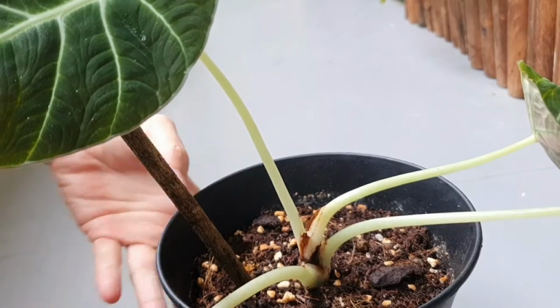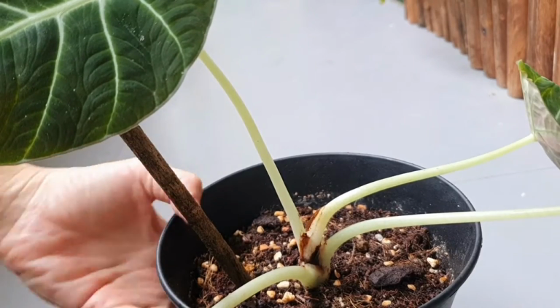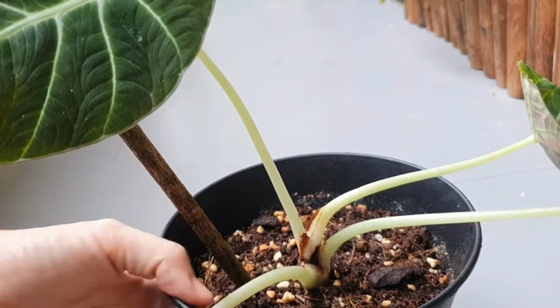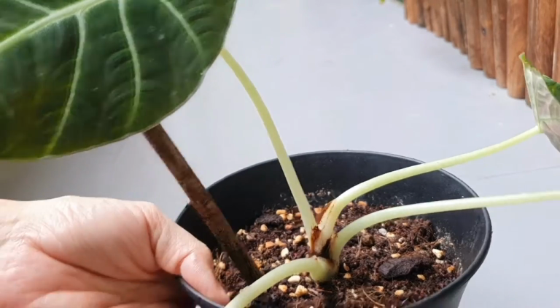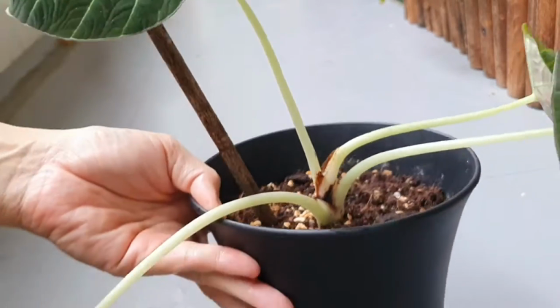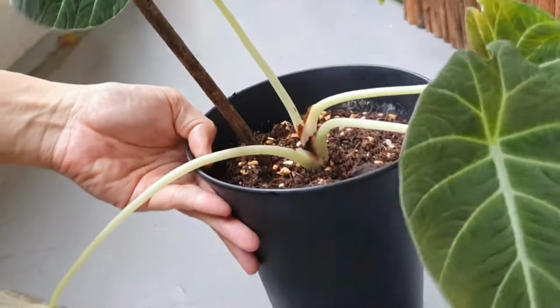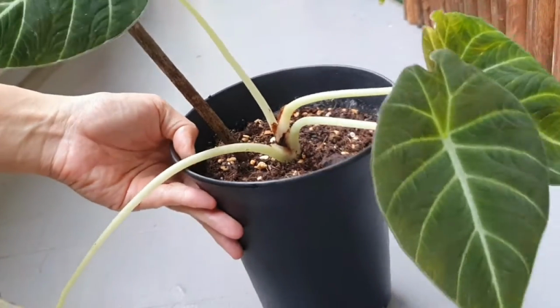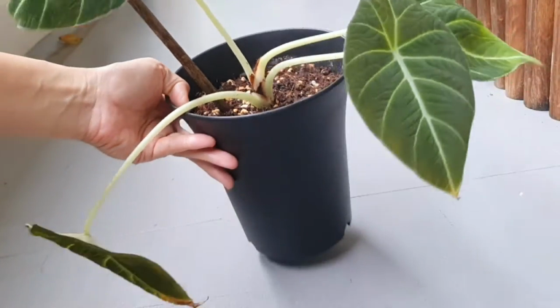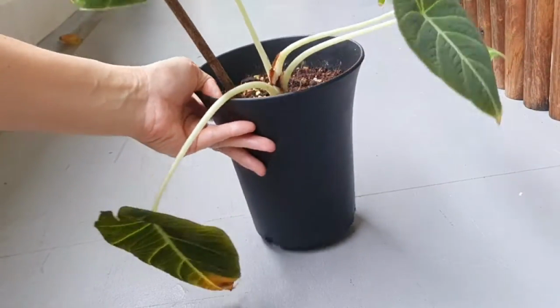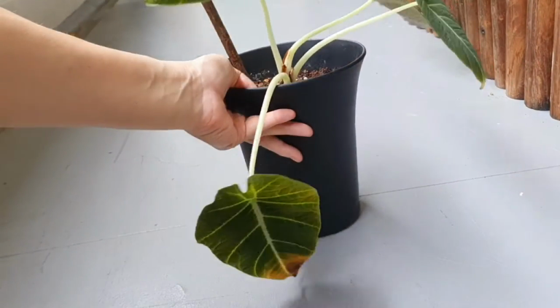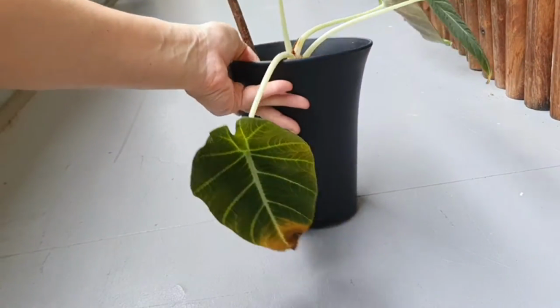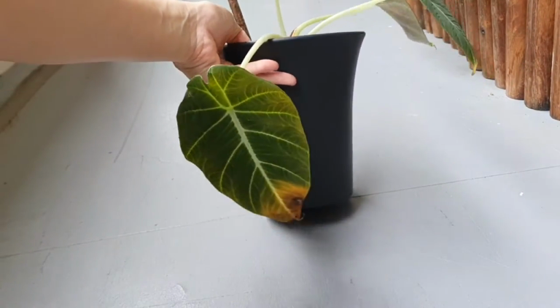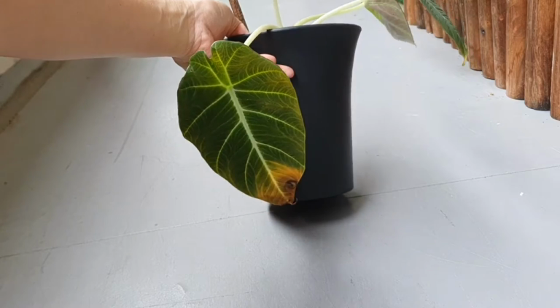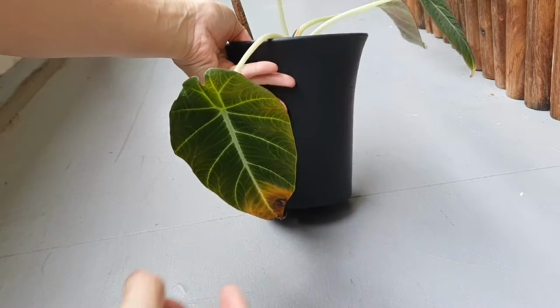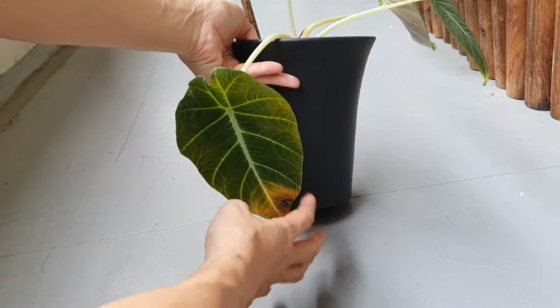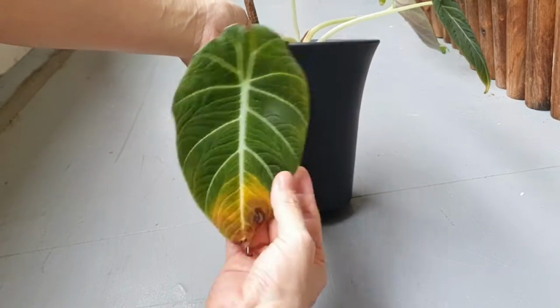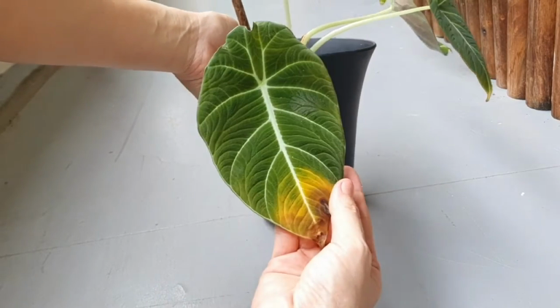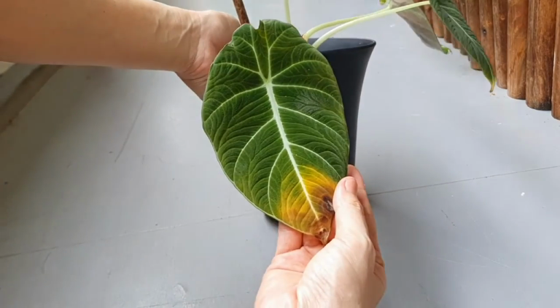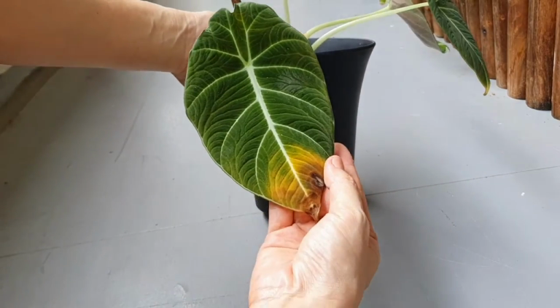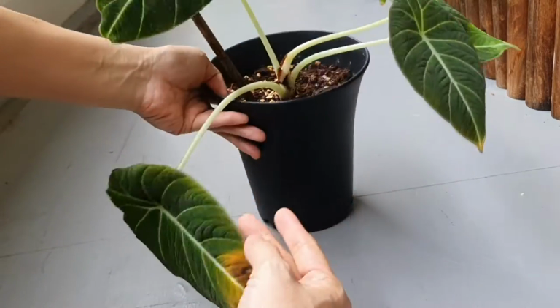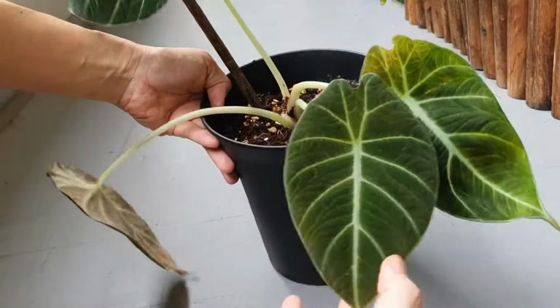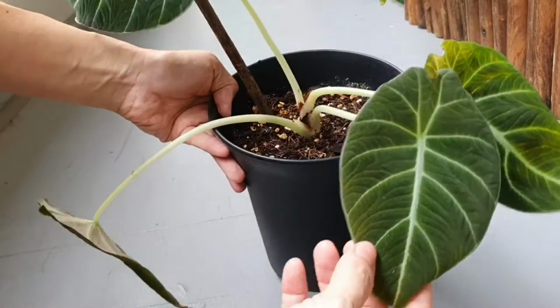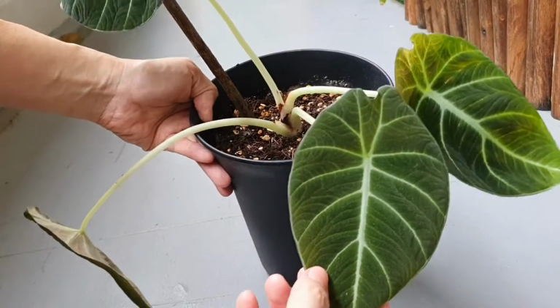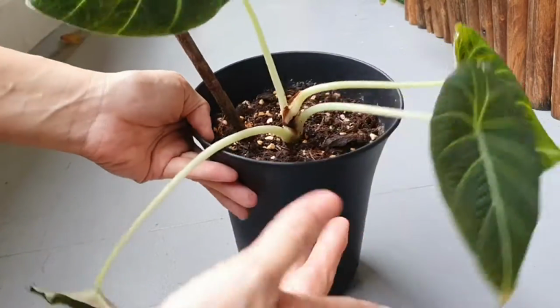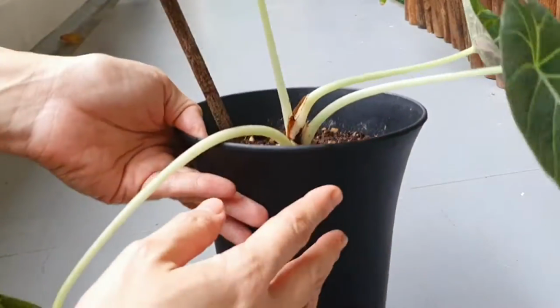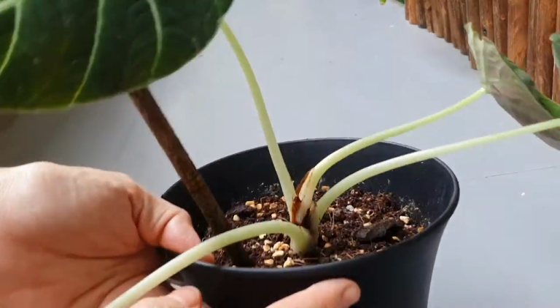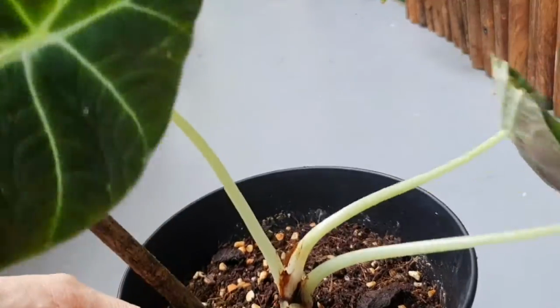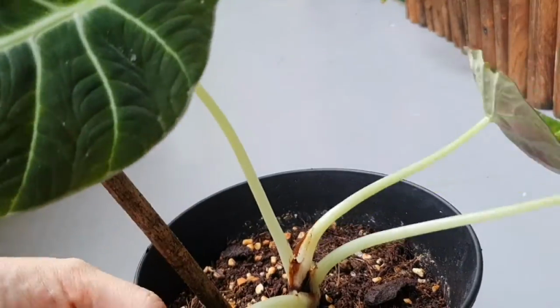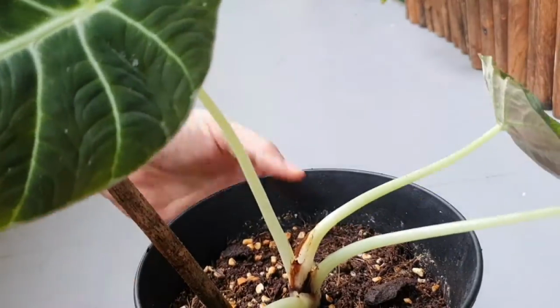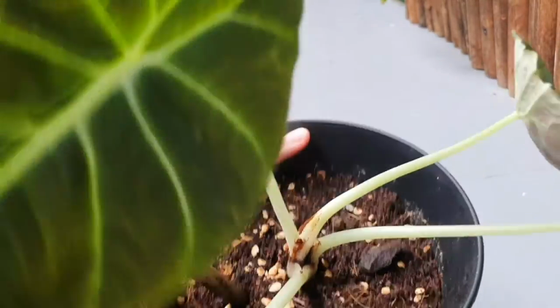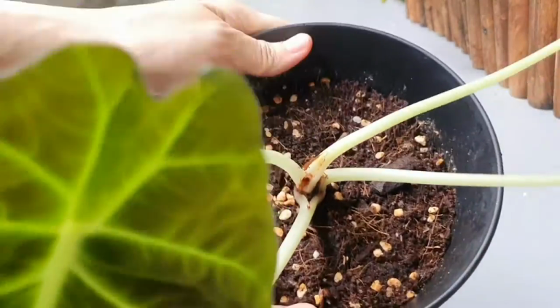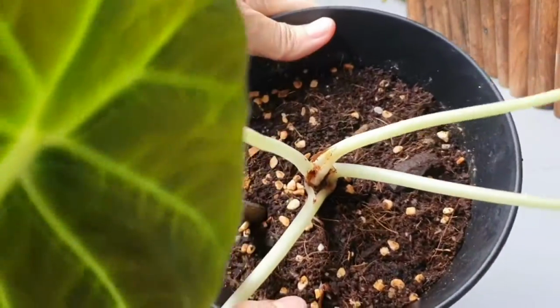Today I'm going to look at my black velvet plant. I realized that the leaves are either drooping or yellowing, so I decided to take it down to have a closer look.